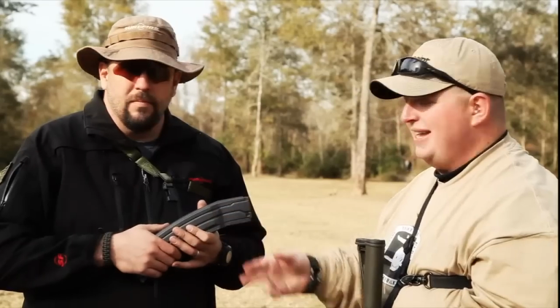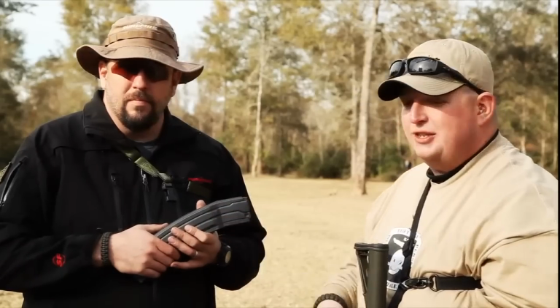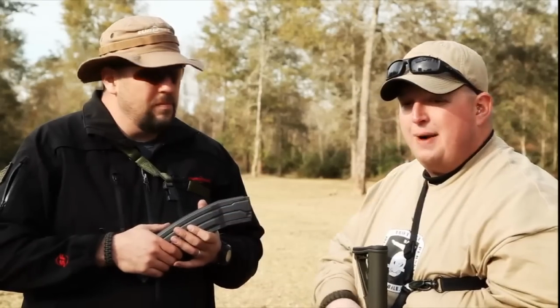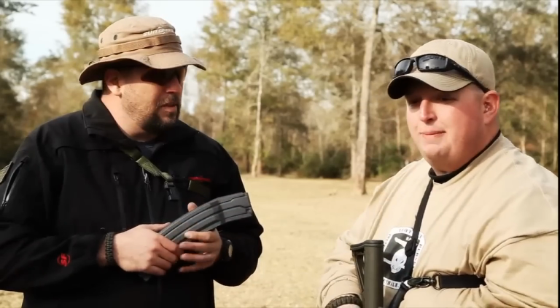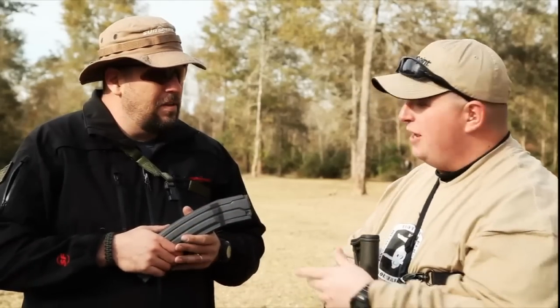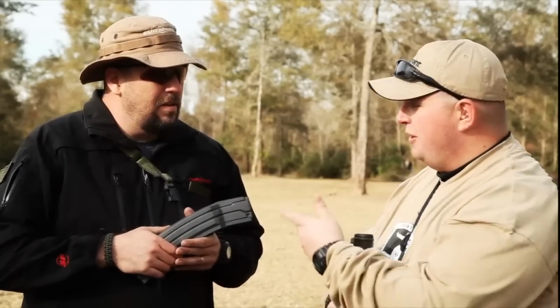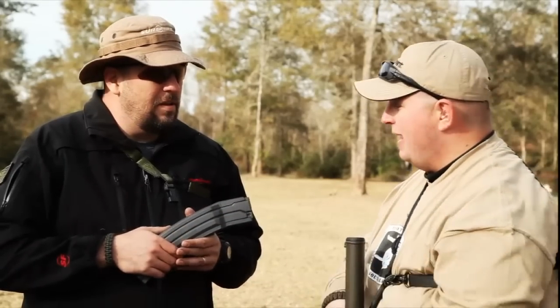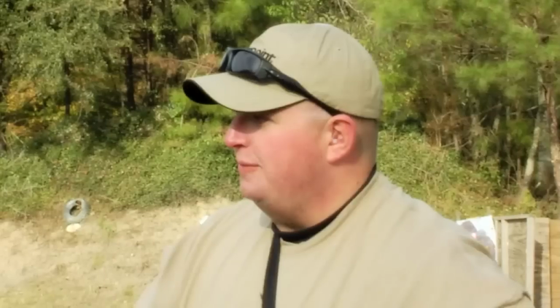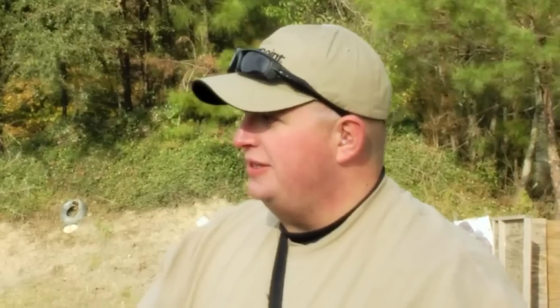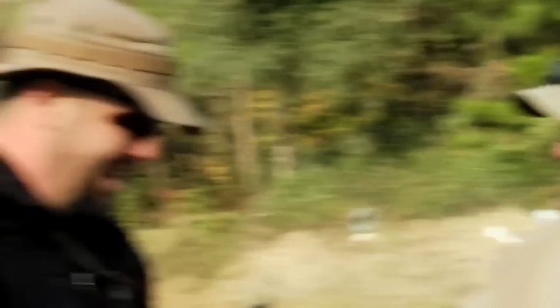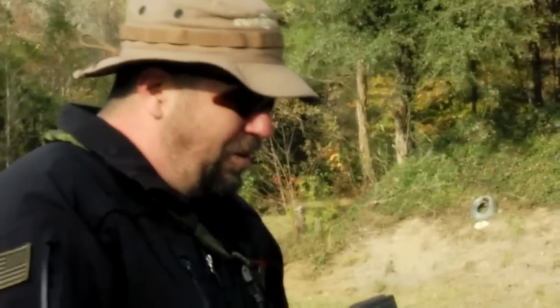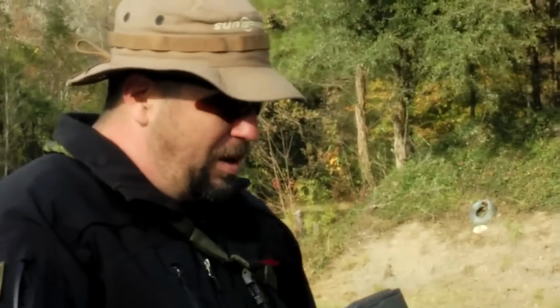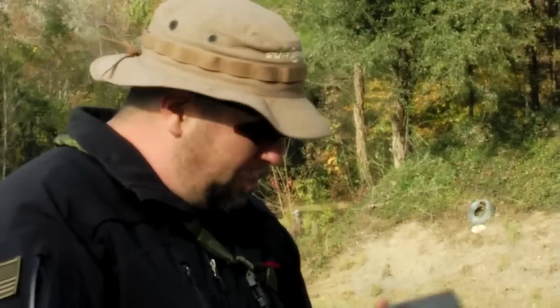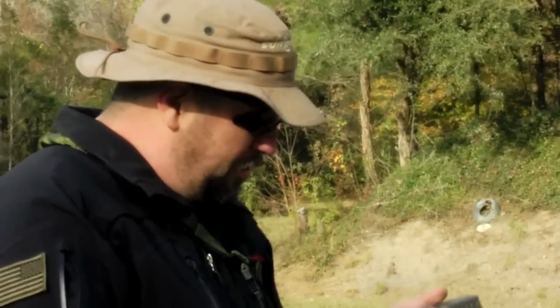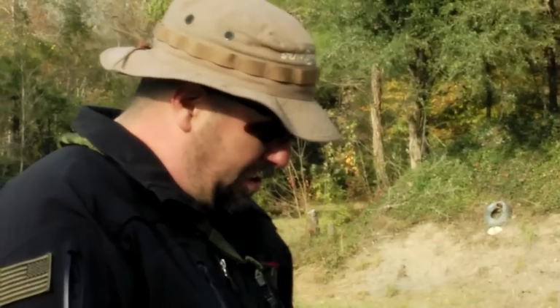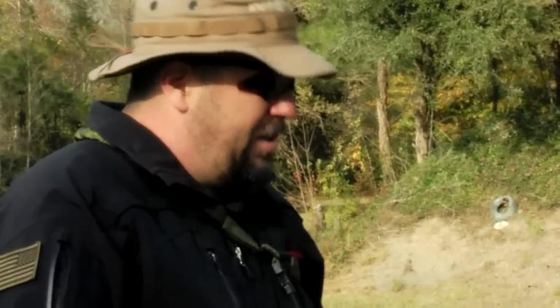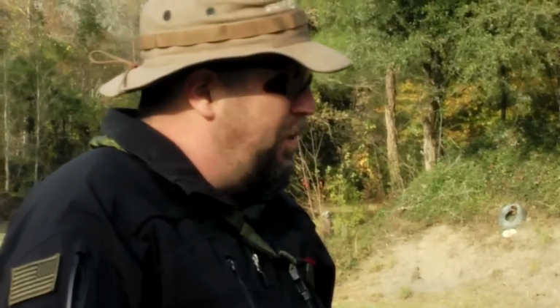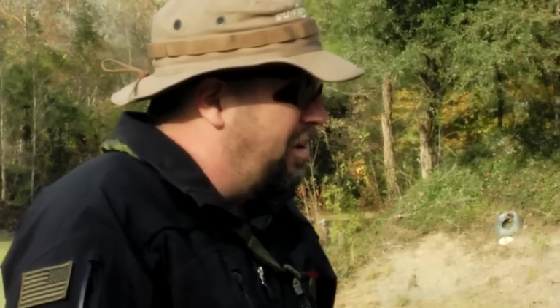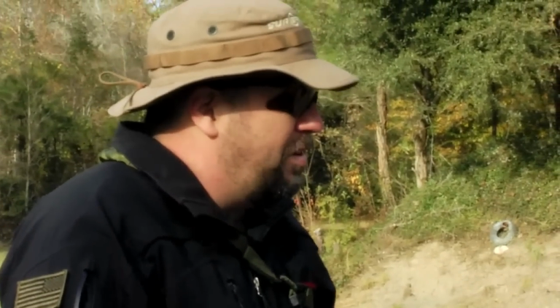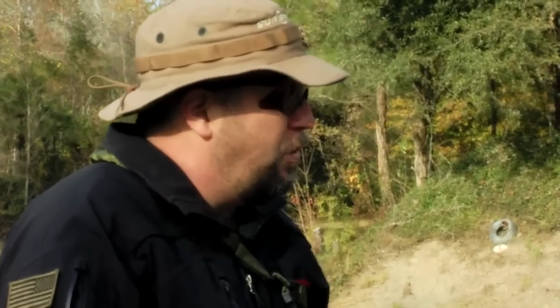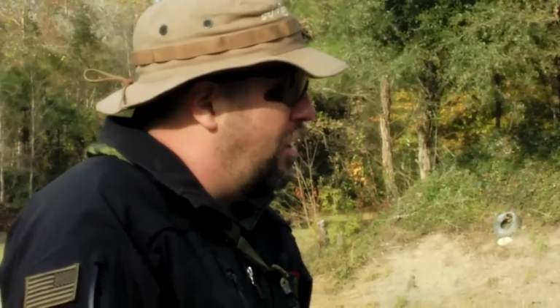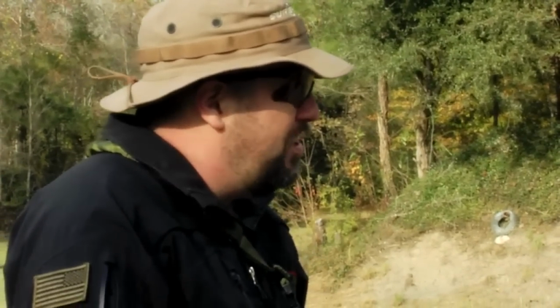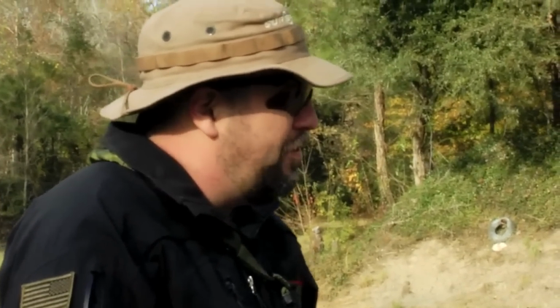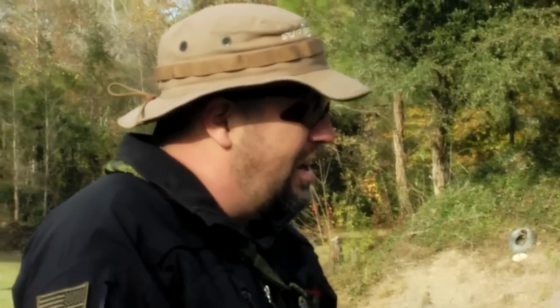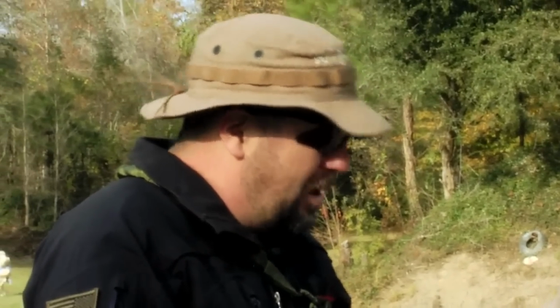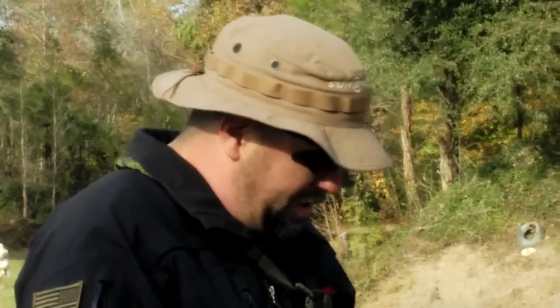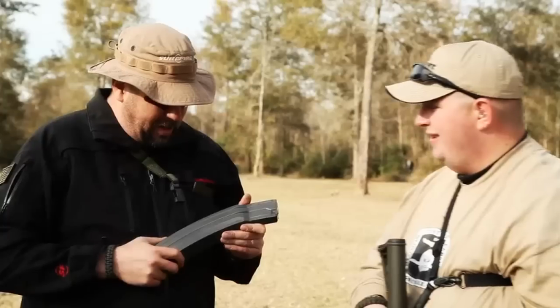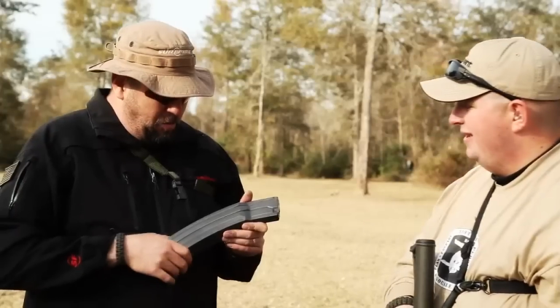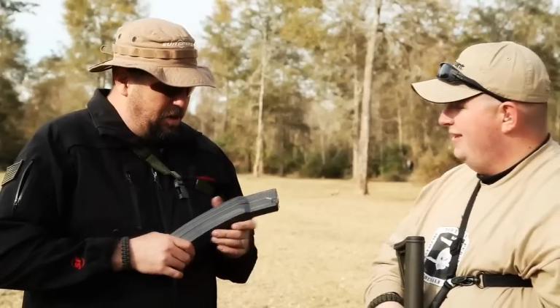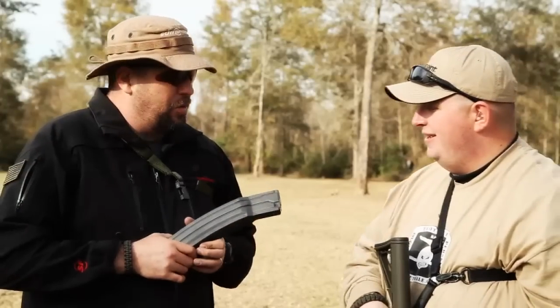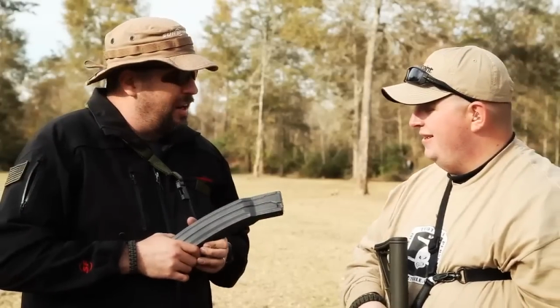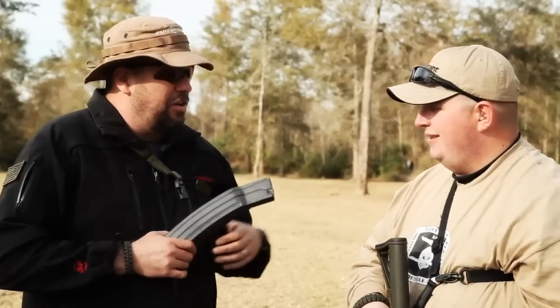The guys at SureFire must have been playing Call of Duty Black Ops too much. Well, William, a couple of us do tend to play little games every once in a while, blow off some steam after a hard day at work. But what we're doing is we're getting ready to introduce